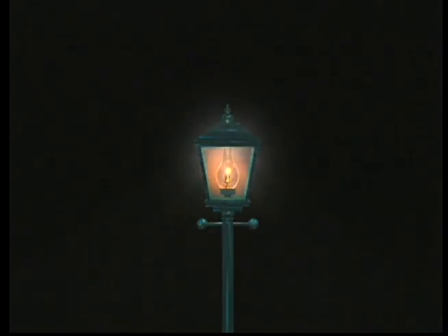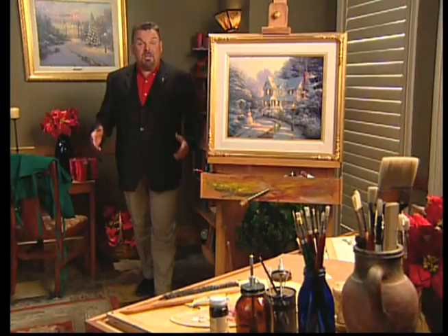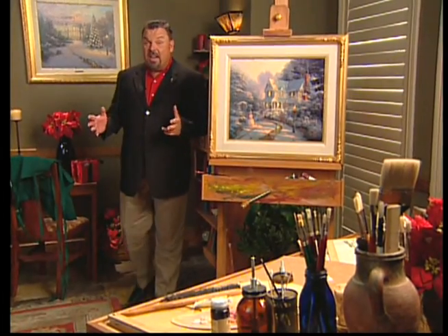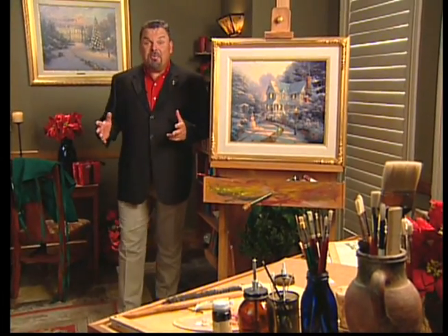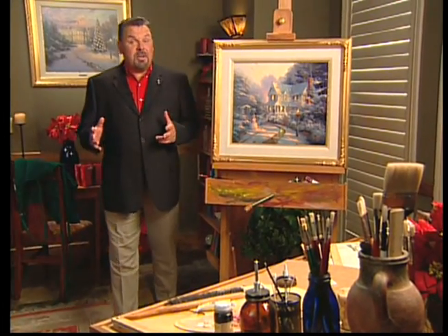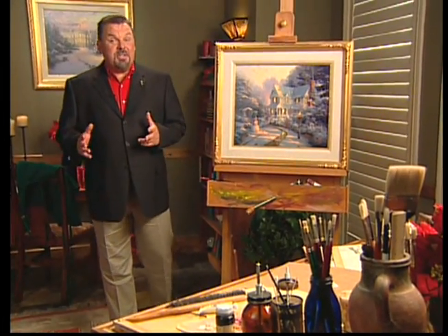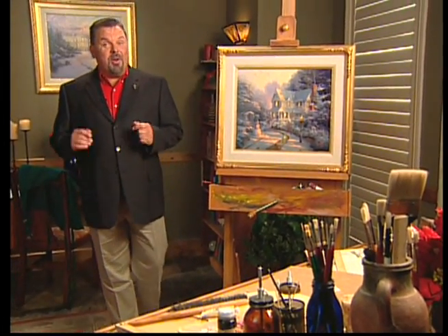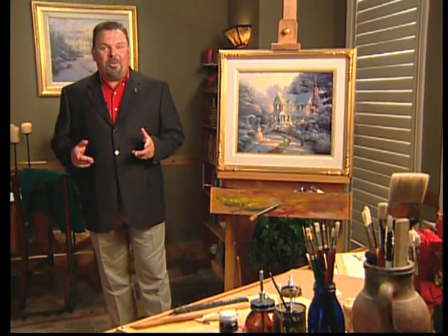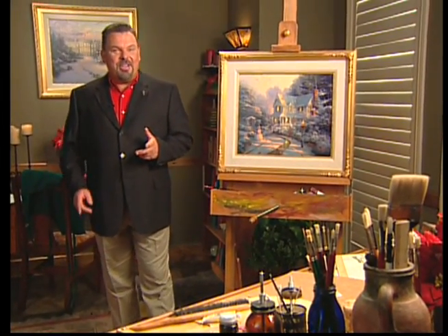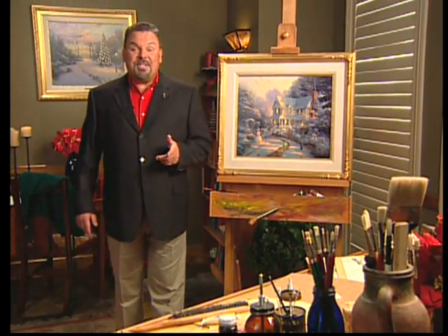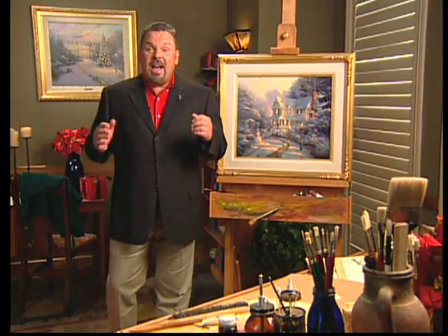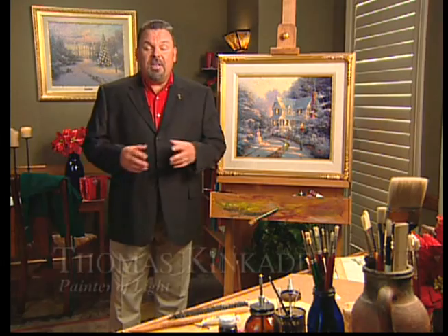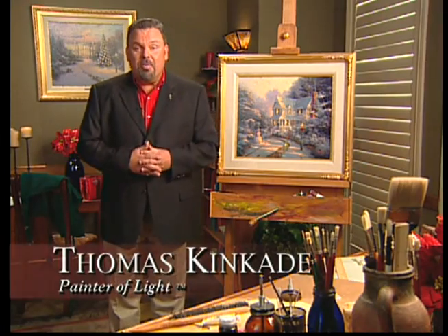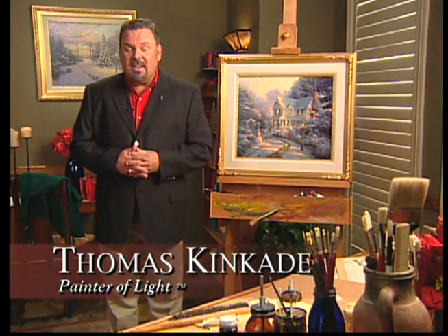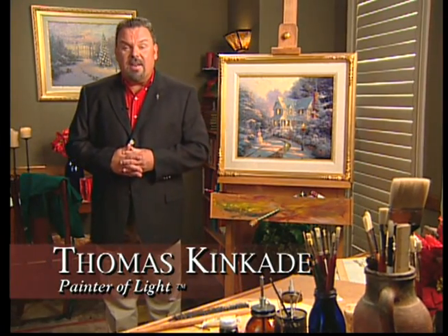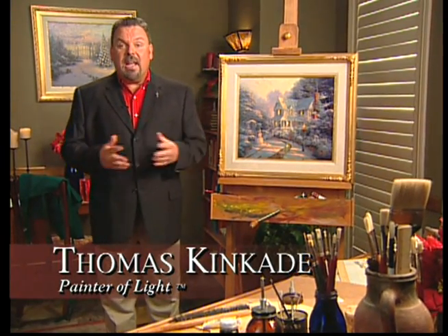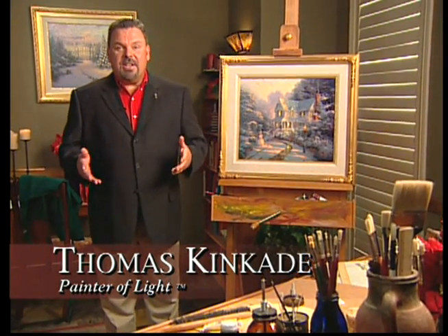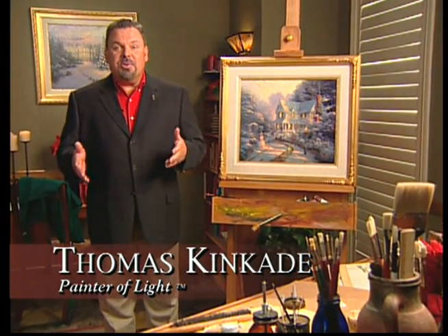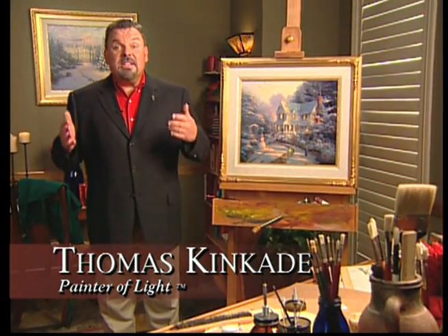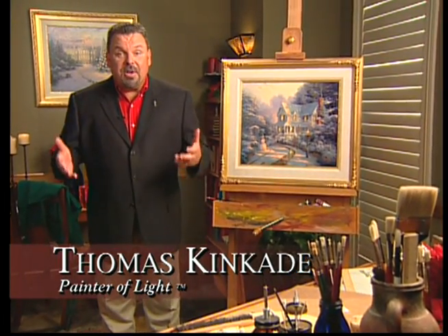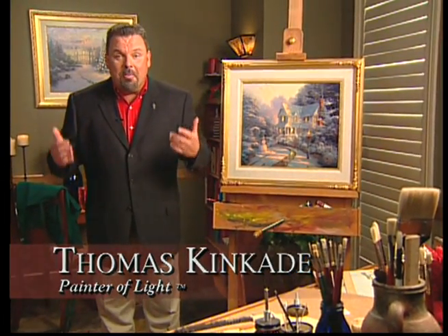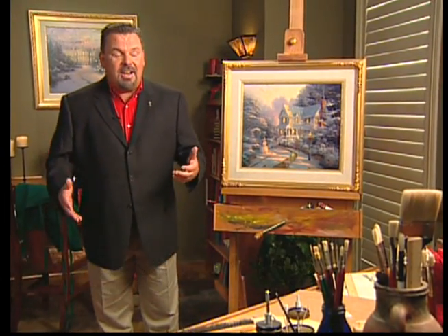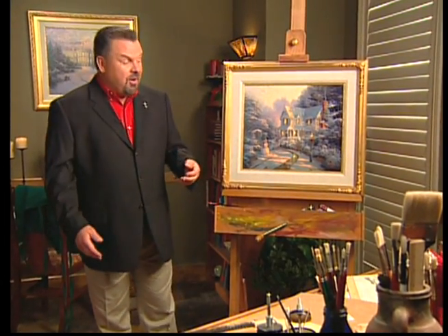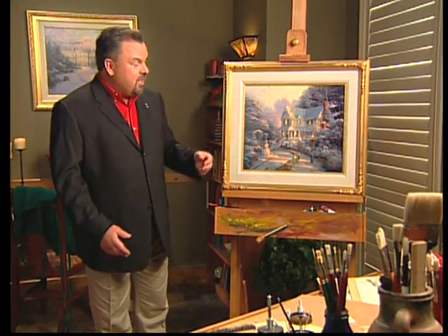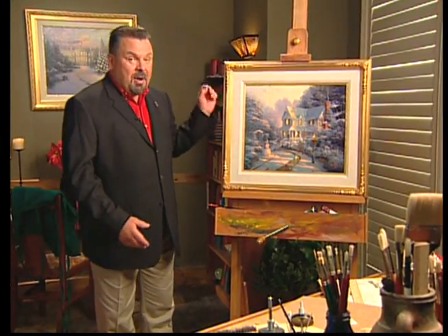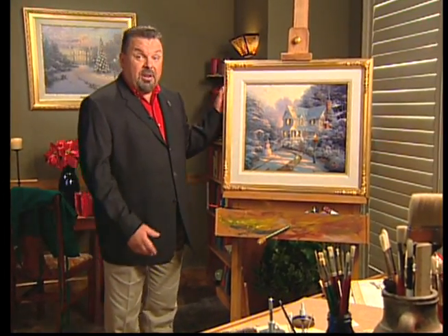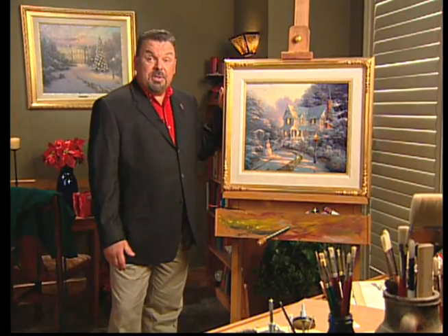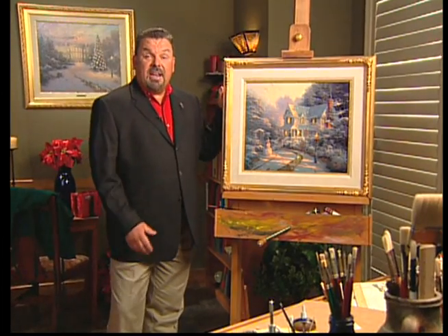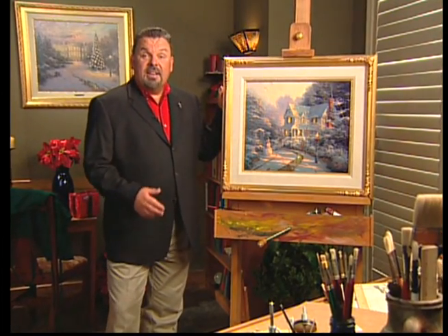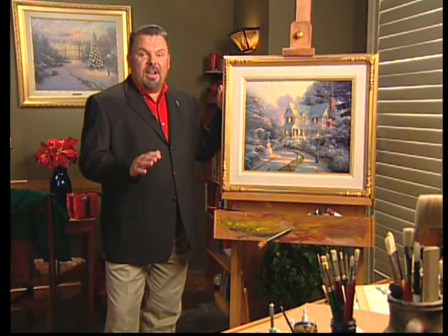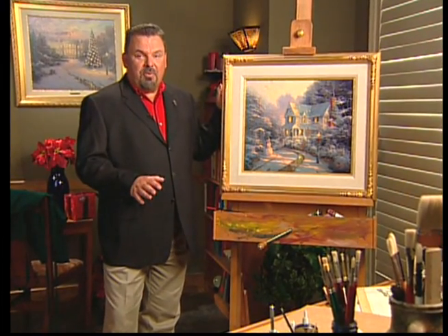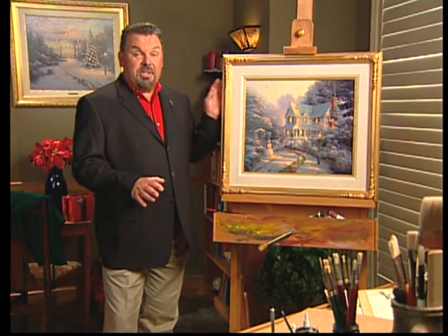T'was the night before Christmas when all through the house. How I loved that poem as a kid, and I finally had a chance to do something about it as an artist. My brand new Christmas painting: The Night Before Christmas.